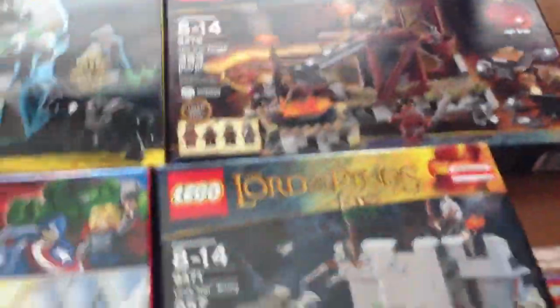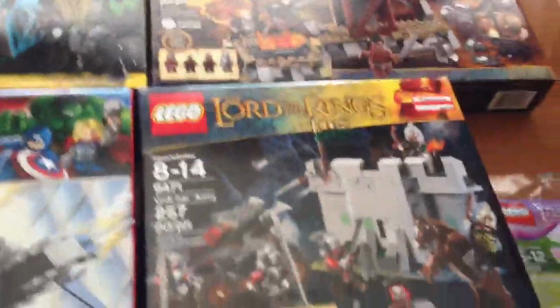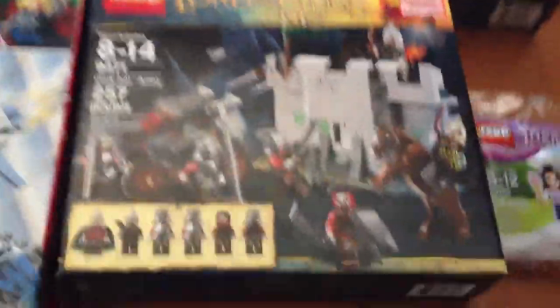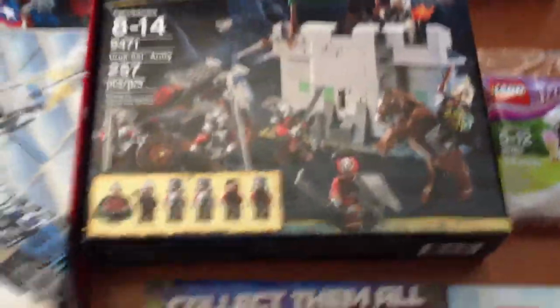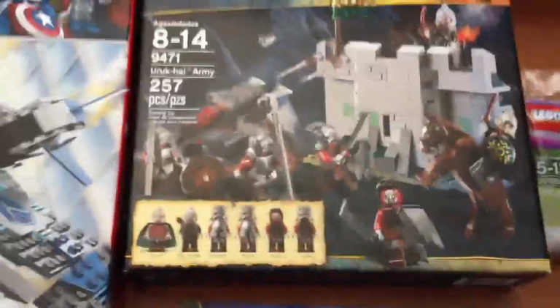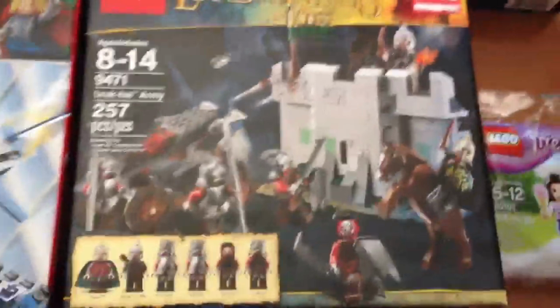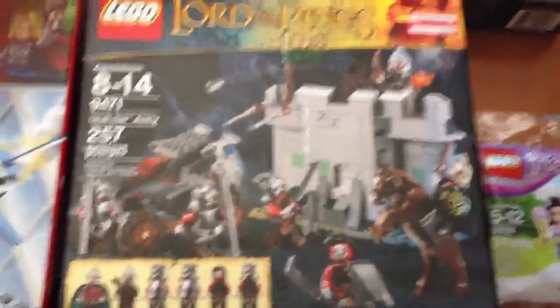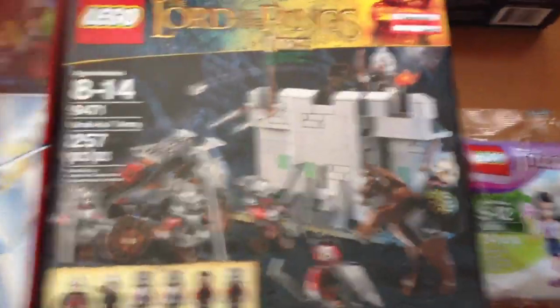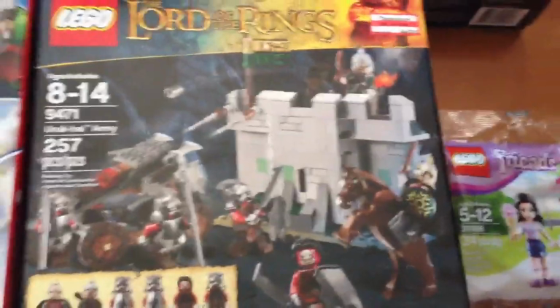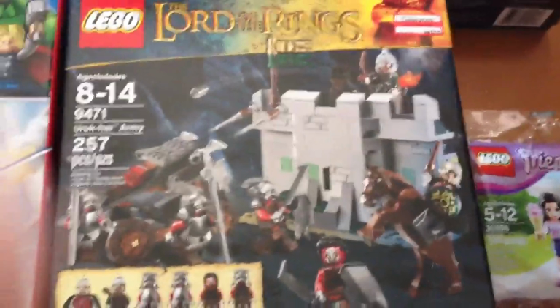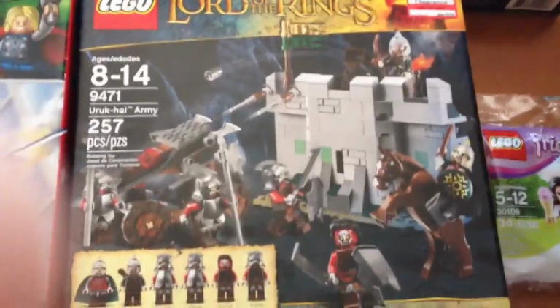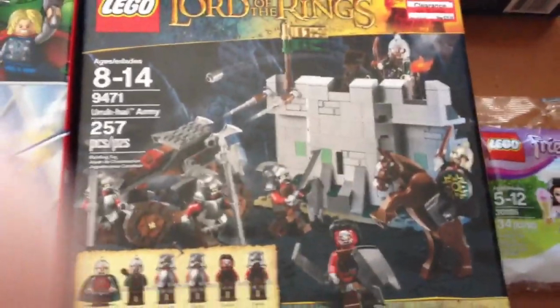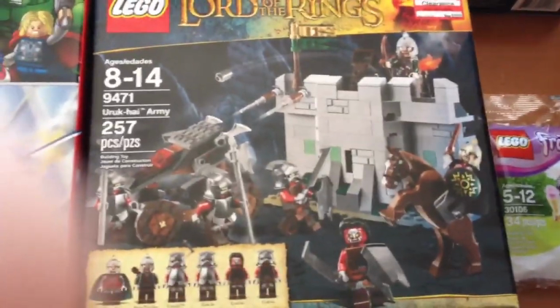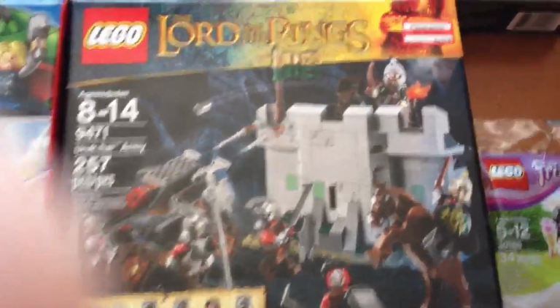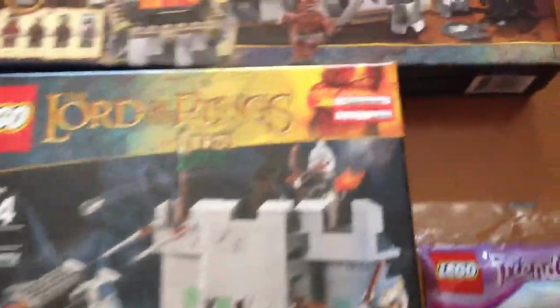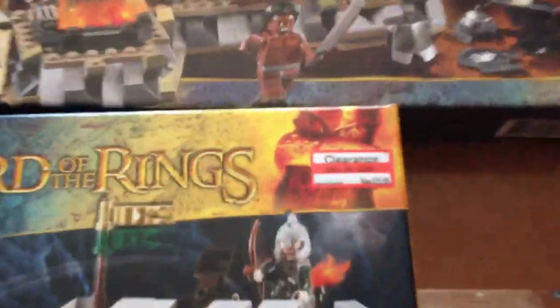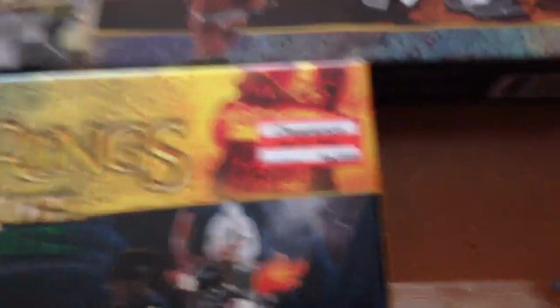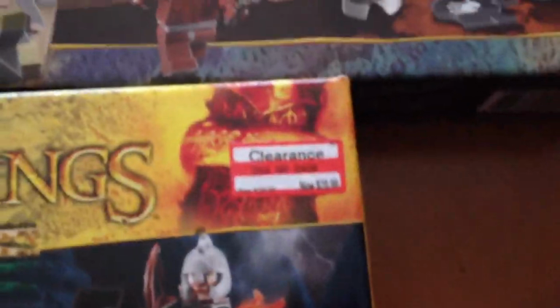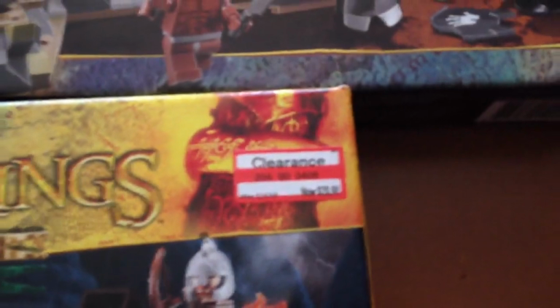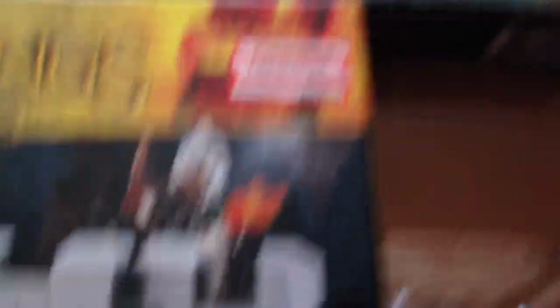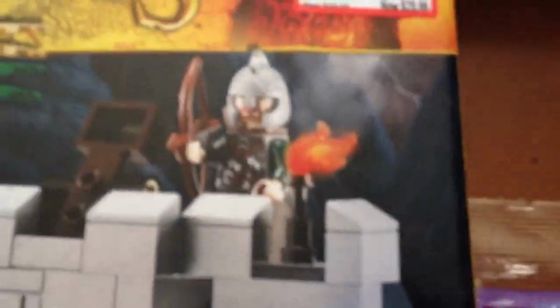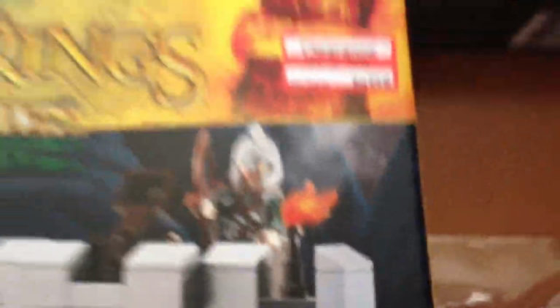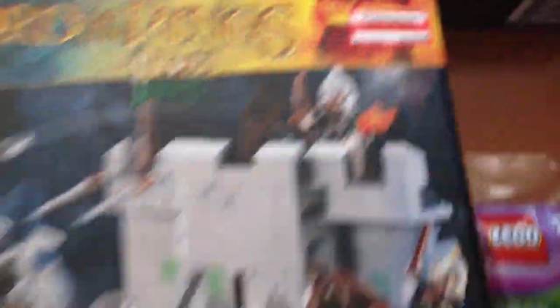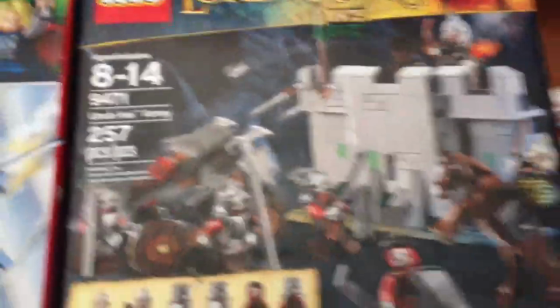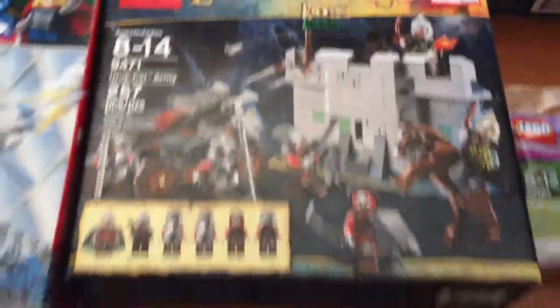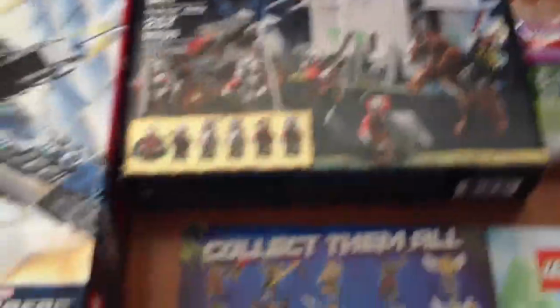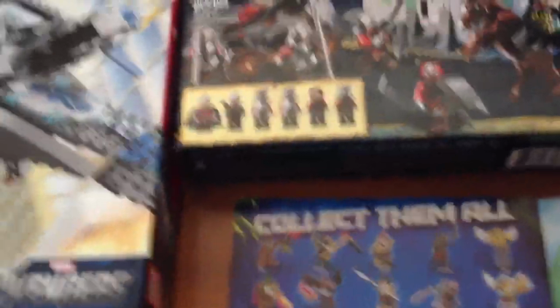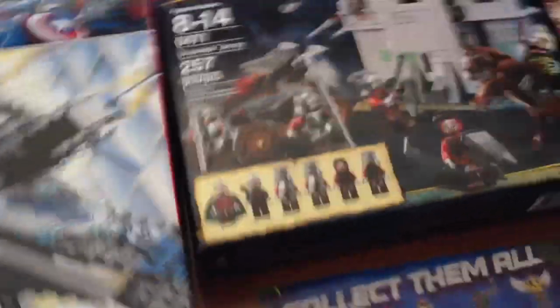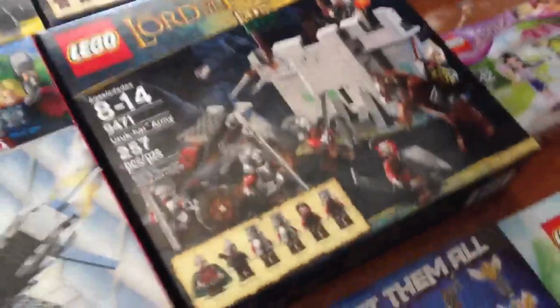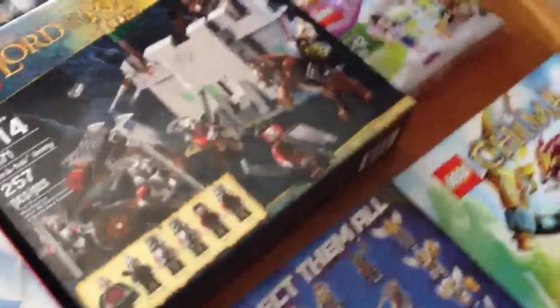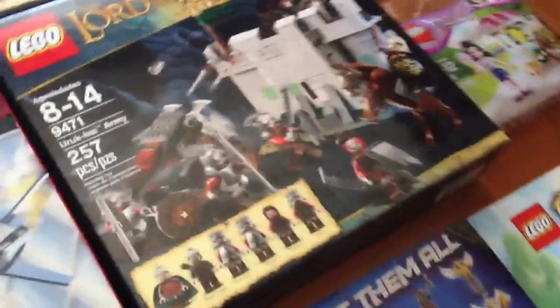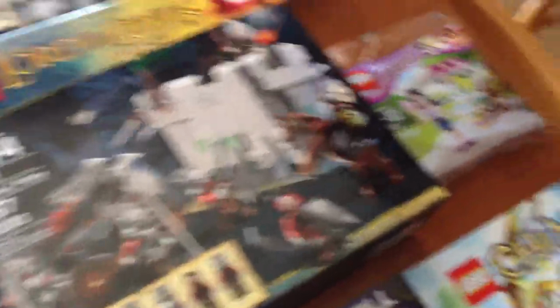Then I got the Uruk-Hai Army. This one I didn't get today, but I did get it this weekend. I also got it on clearance from Target — I got this for $21. It's usually $30, so that's a little bit over 30% off. Pretty good deal.